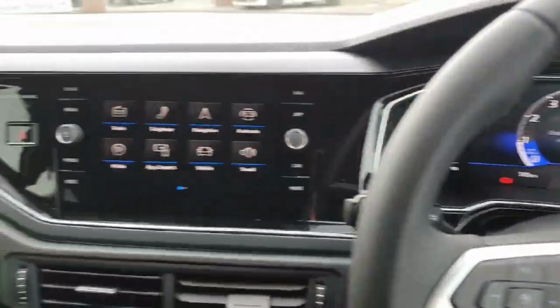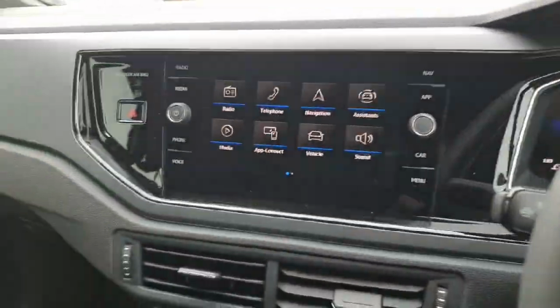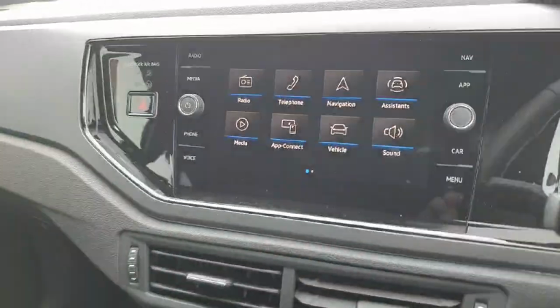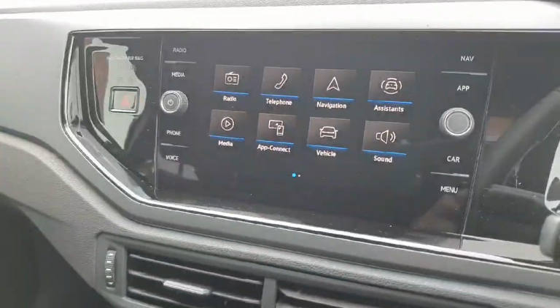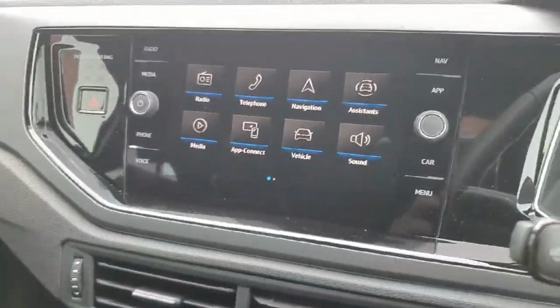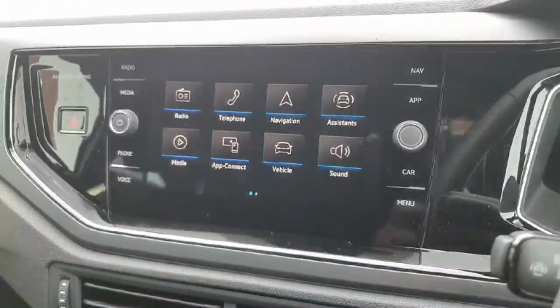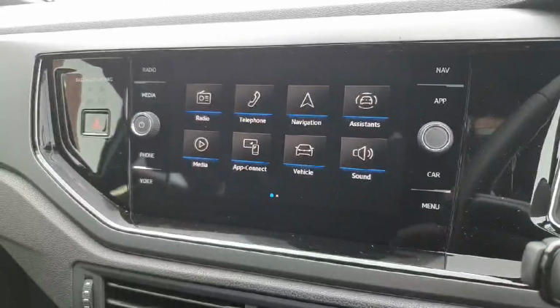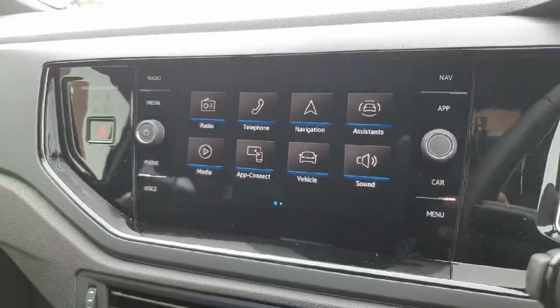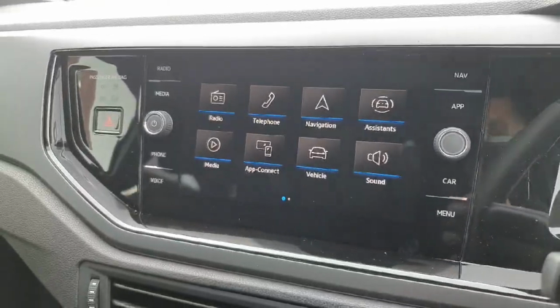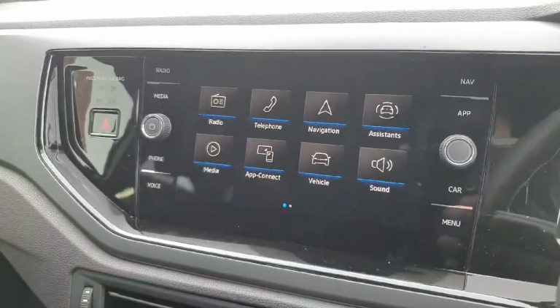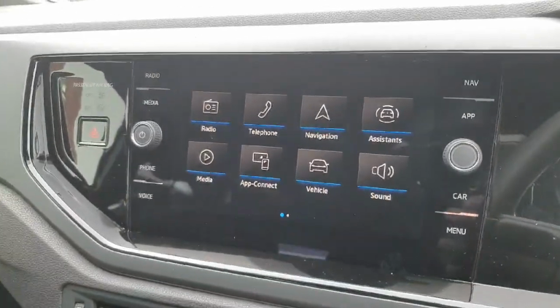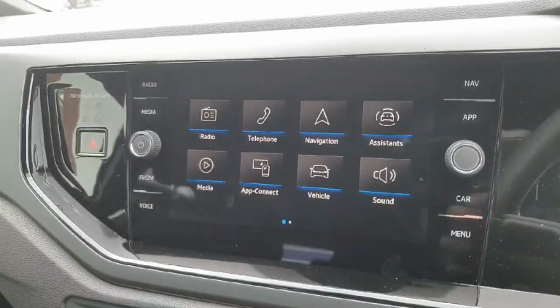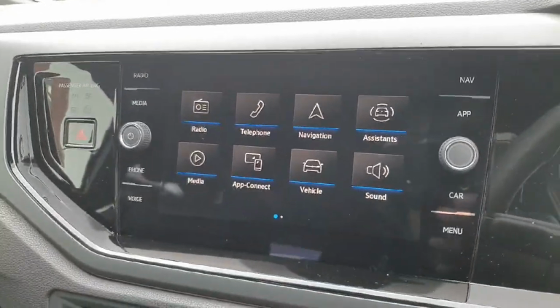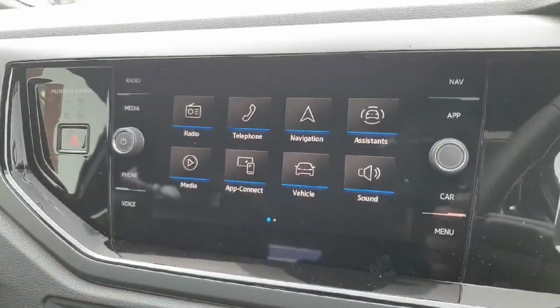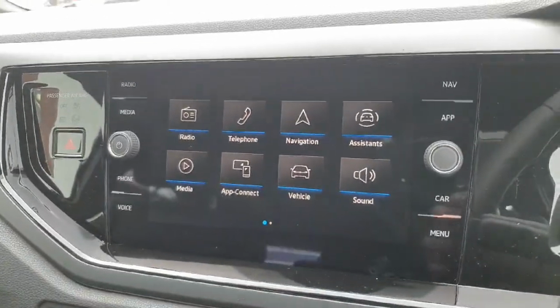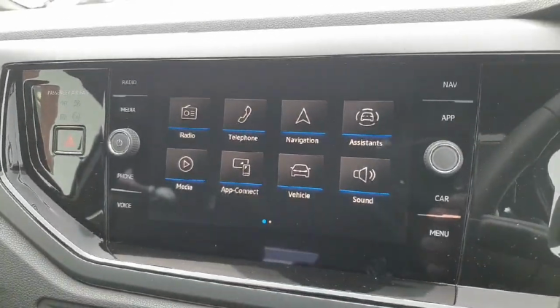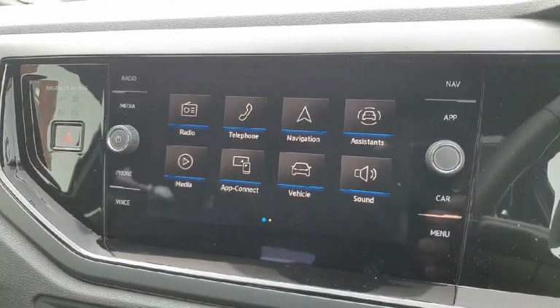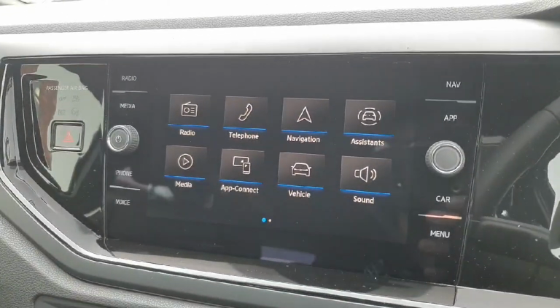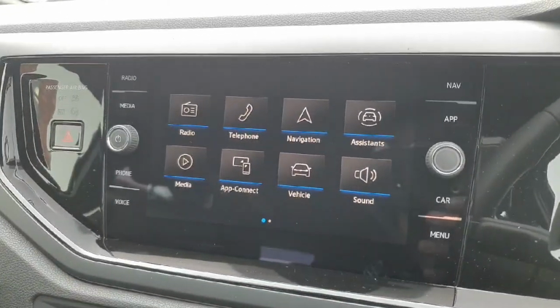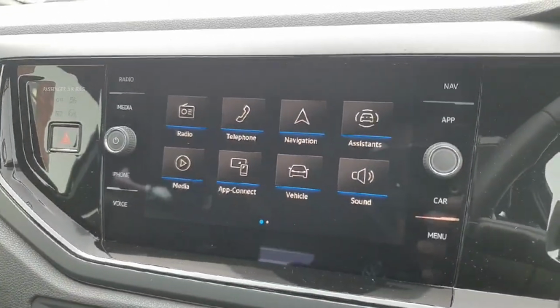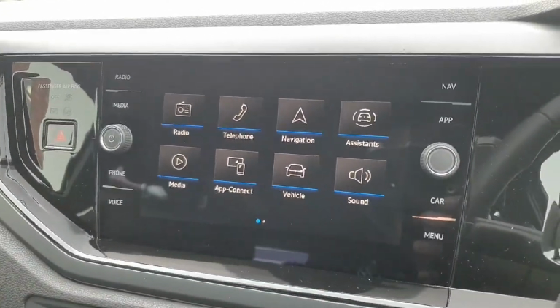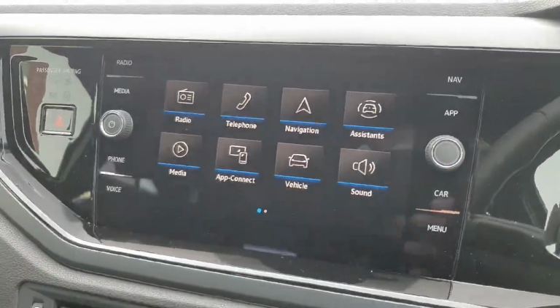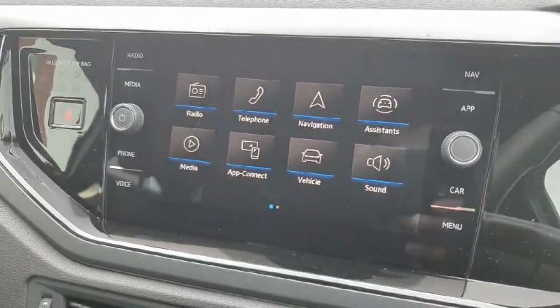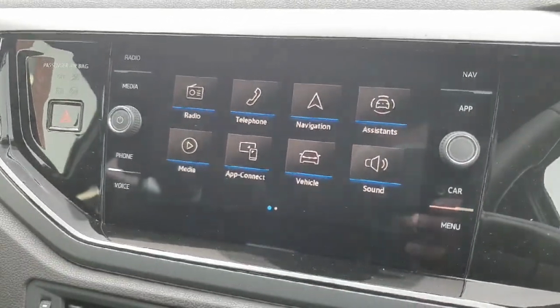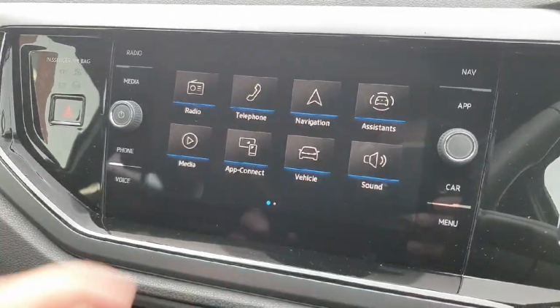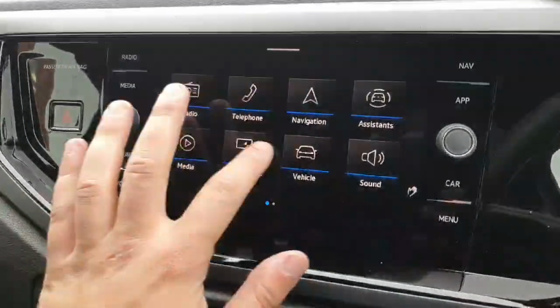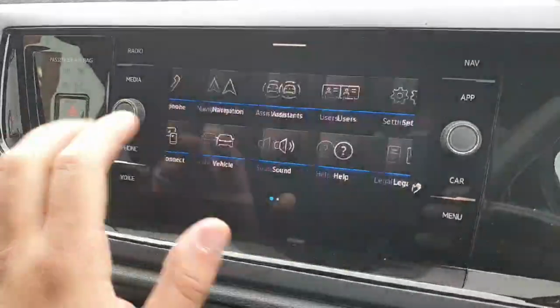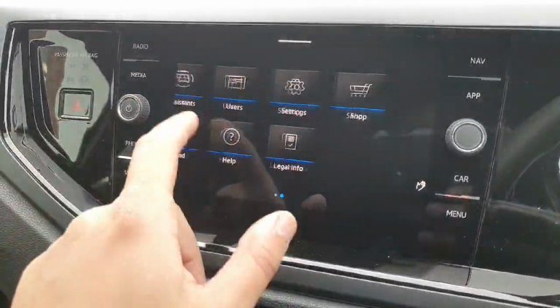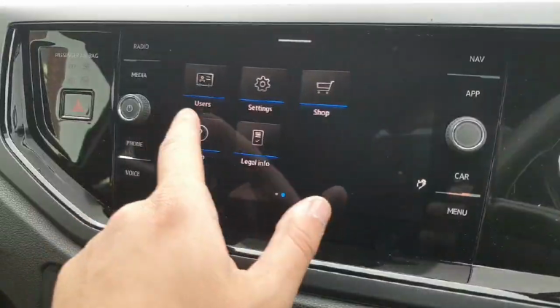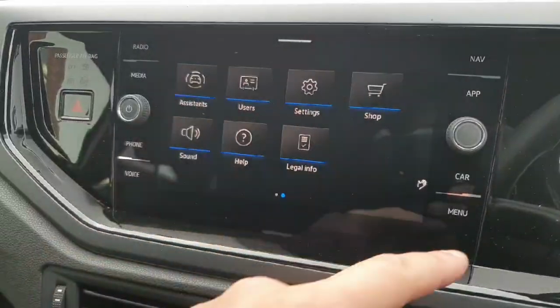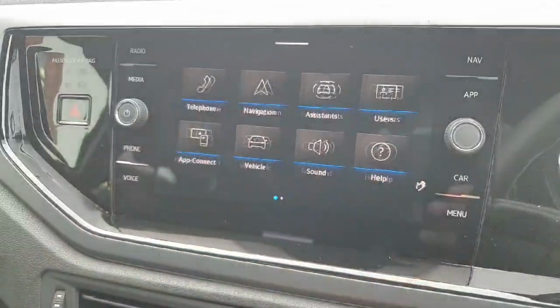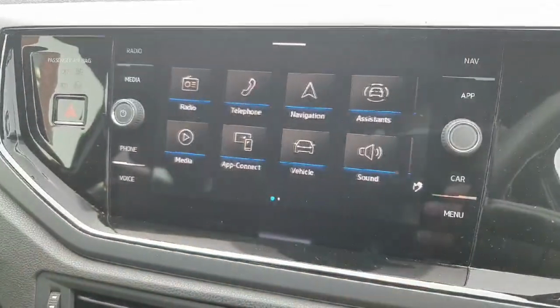You have a touchscreen infotainment system which comes with sat-nav, Apple CarPlay, Android Auto, radio, and Bluetooth for your phone.